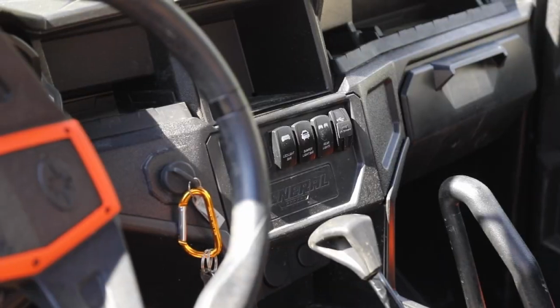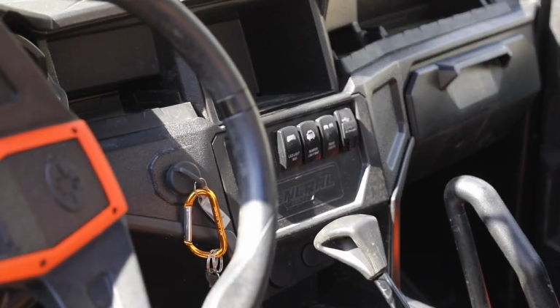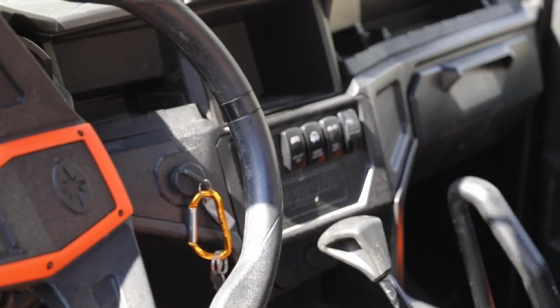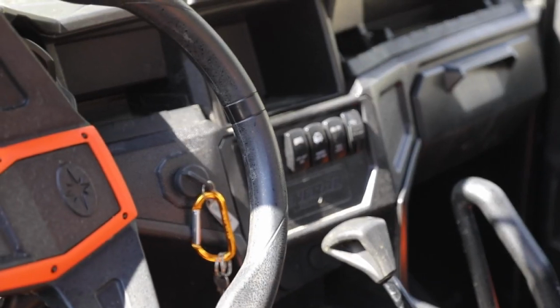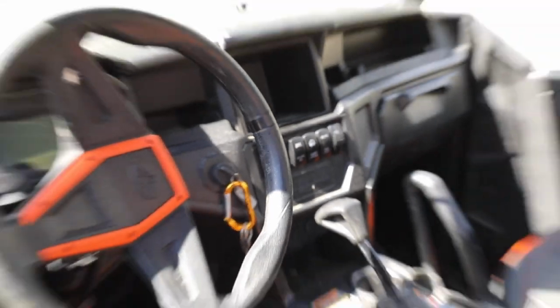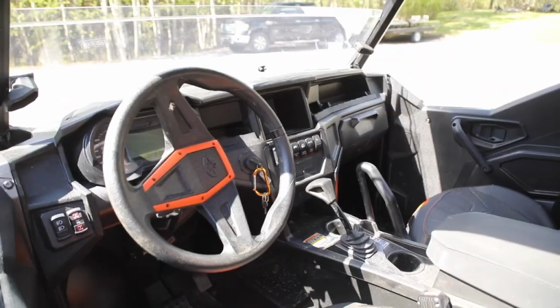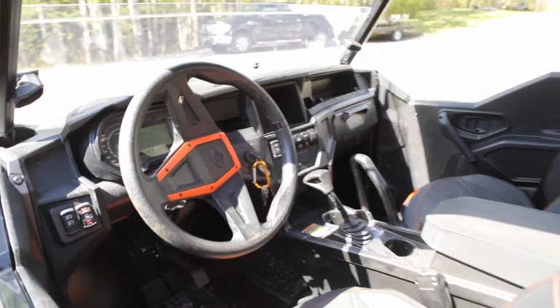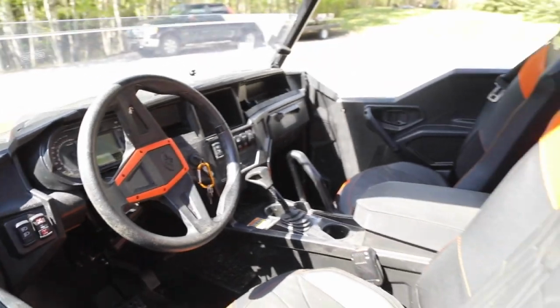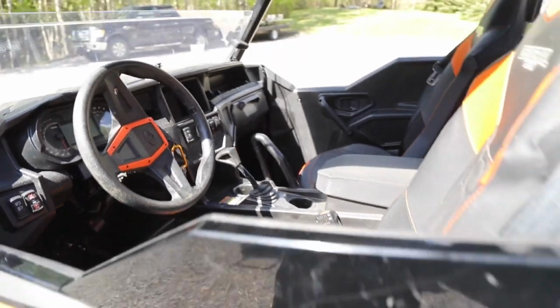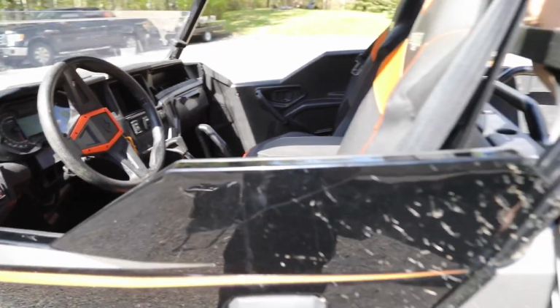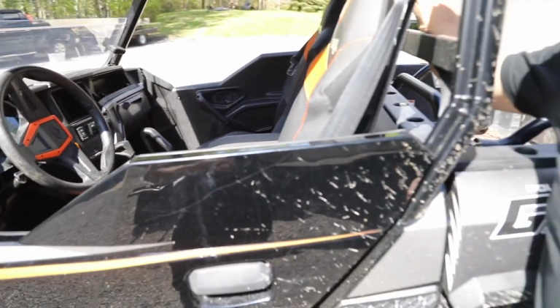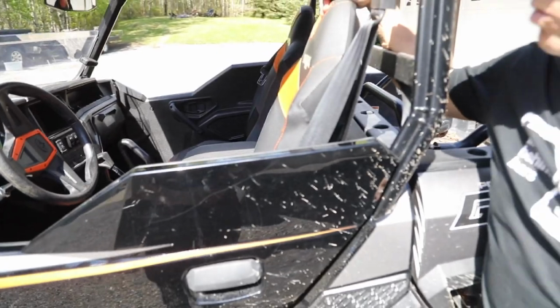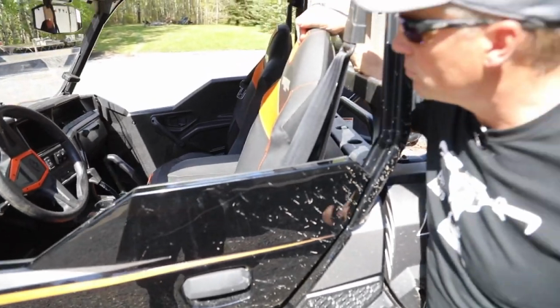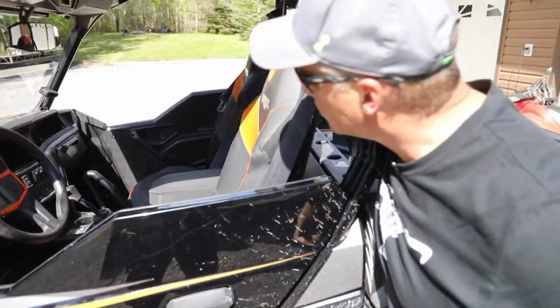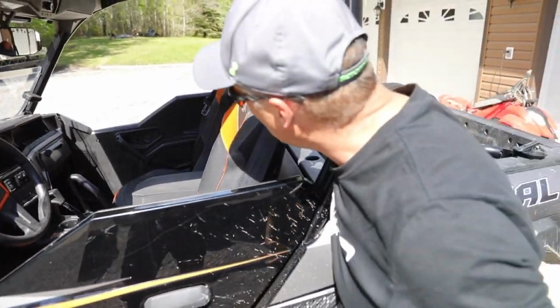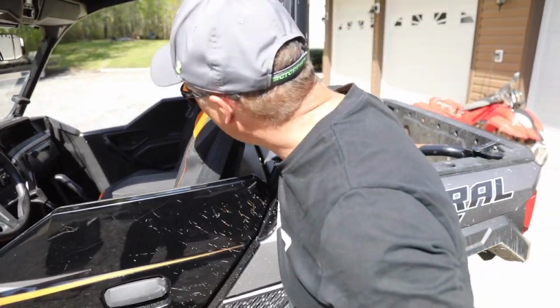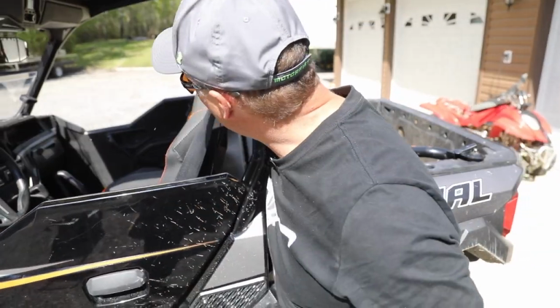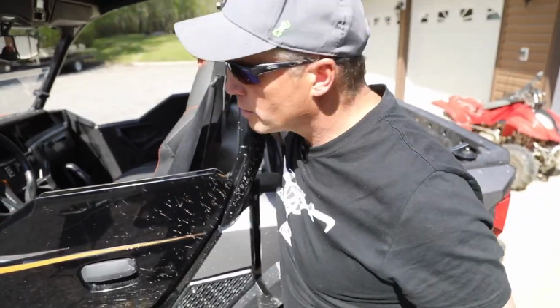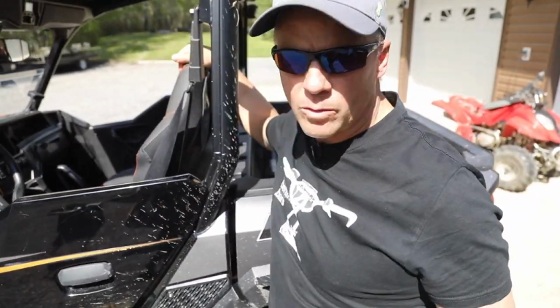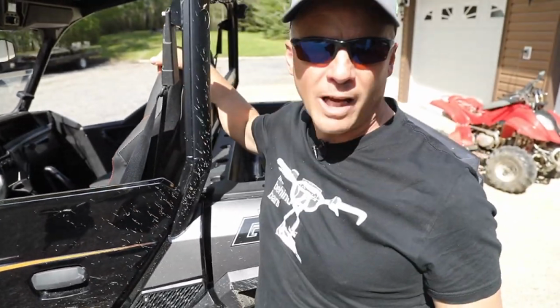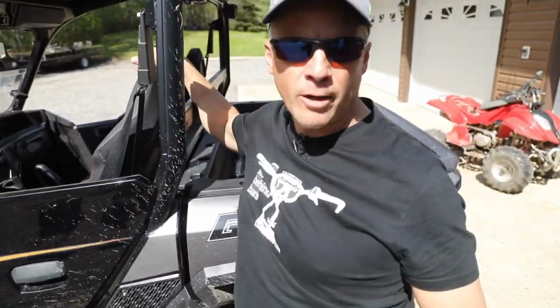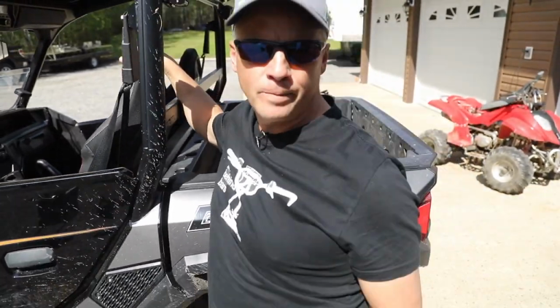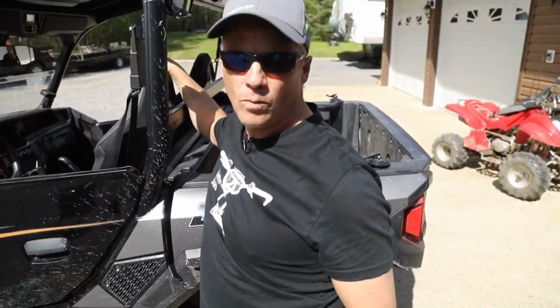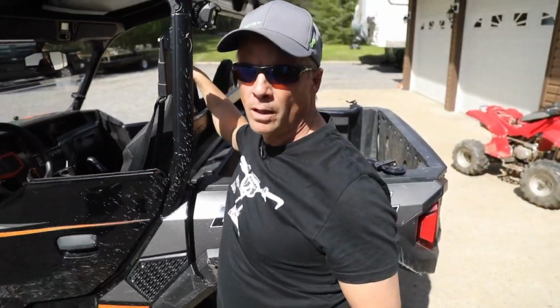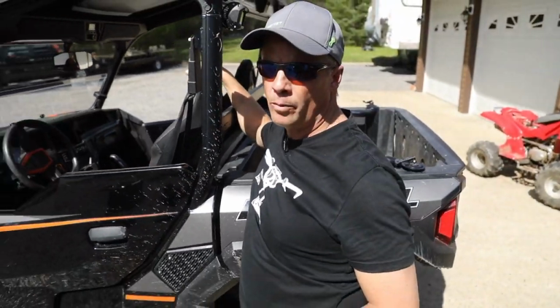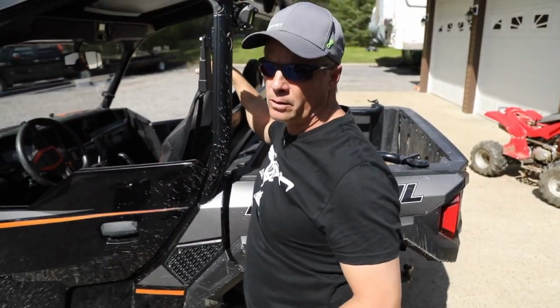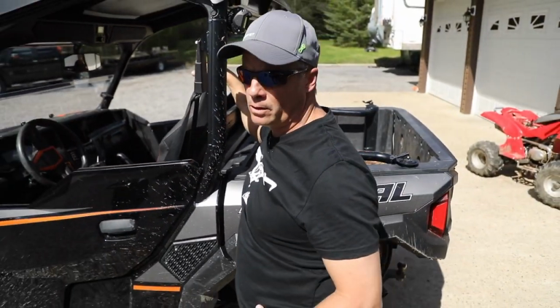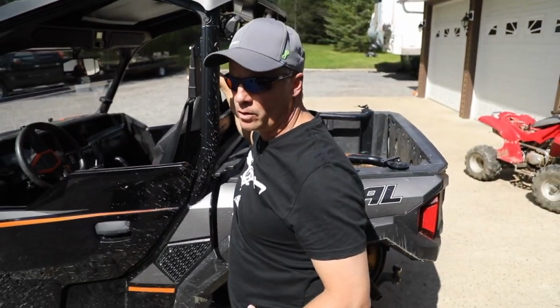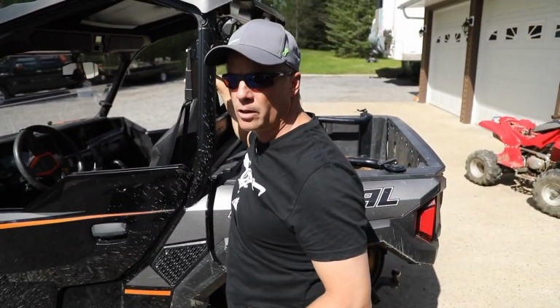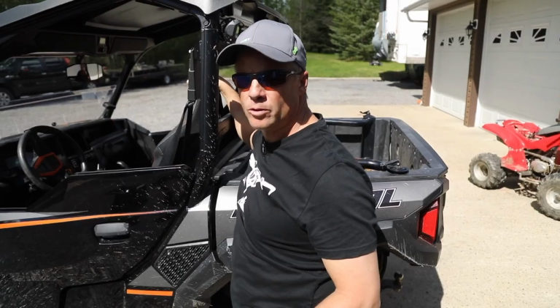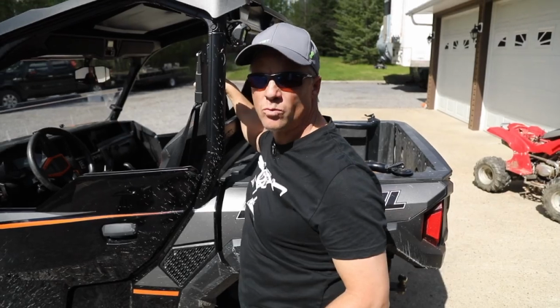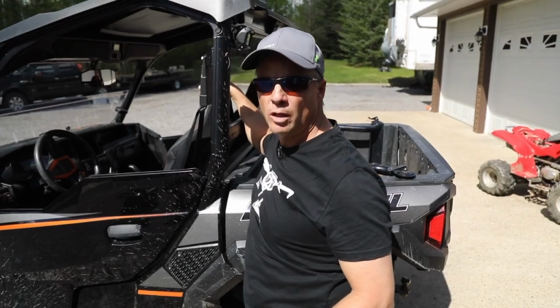Interior-wise, we haven't really done anything yet. I'm going to get some storage going. I wish I could spend more time on it, but this year we're going to spend some more time on it.